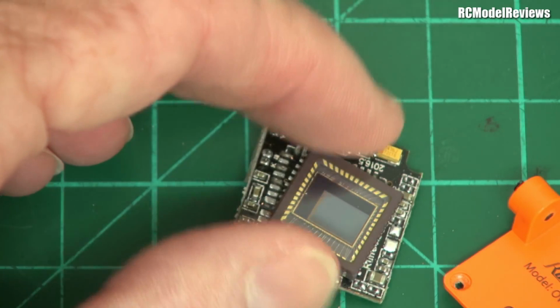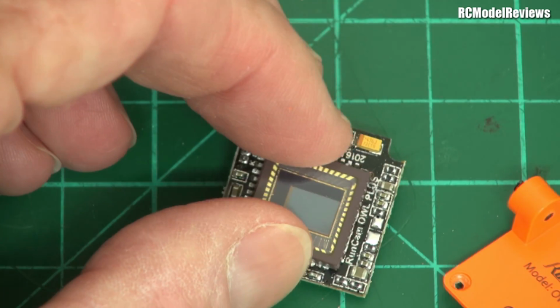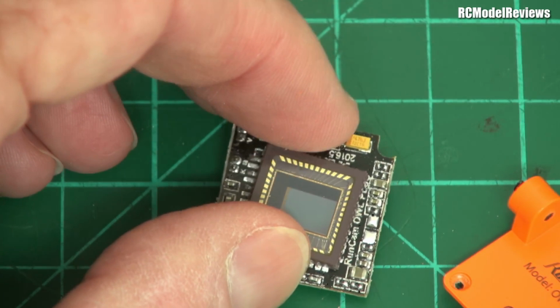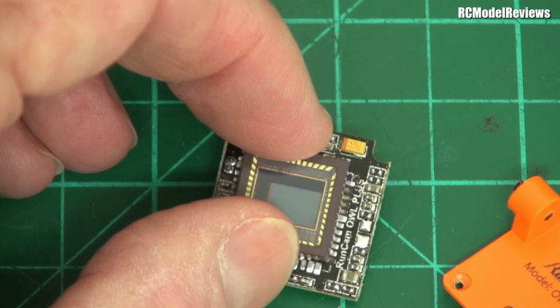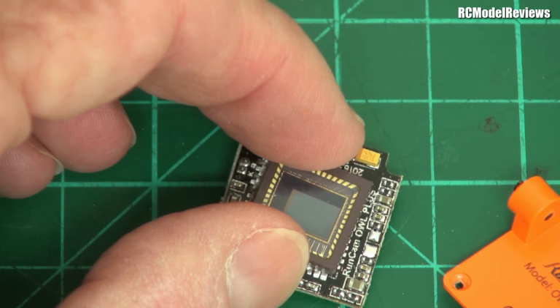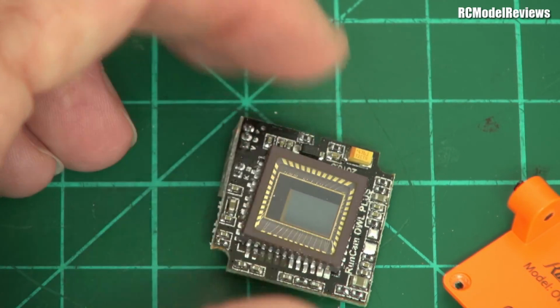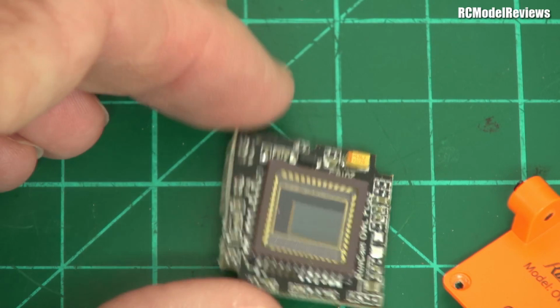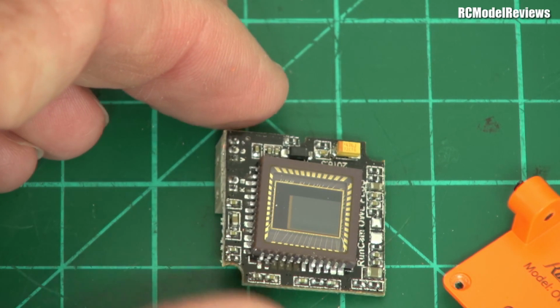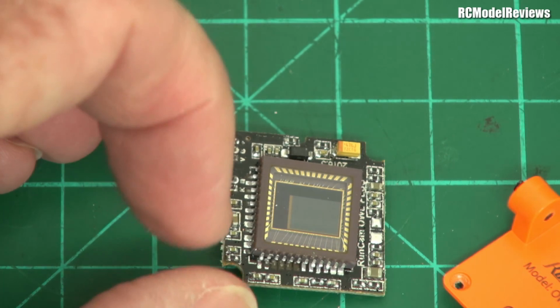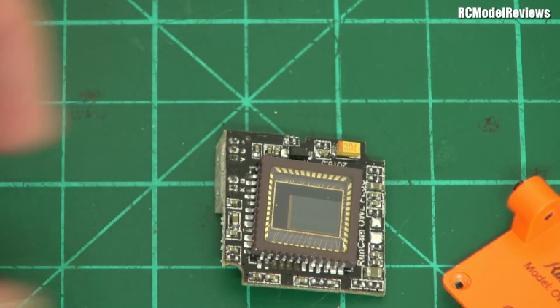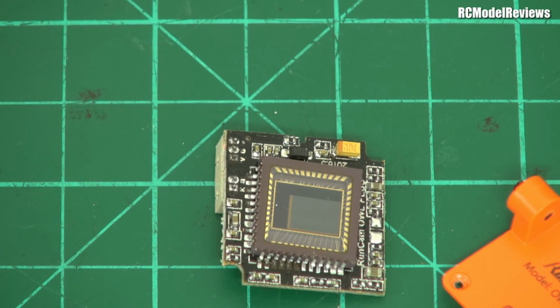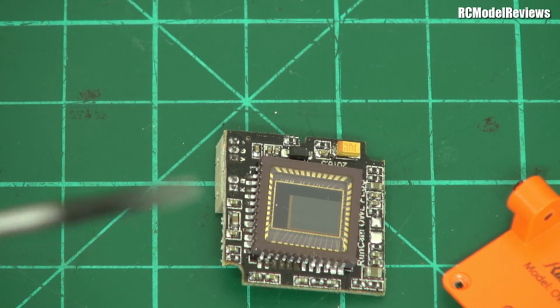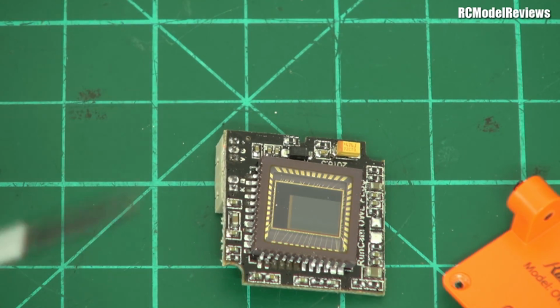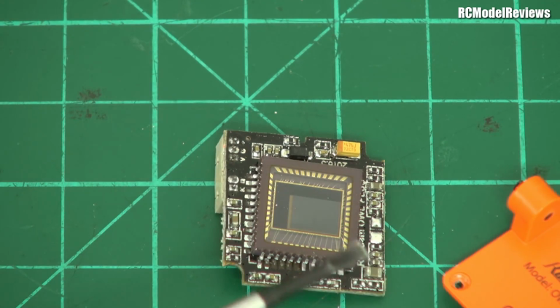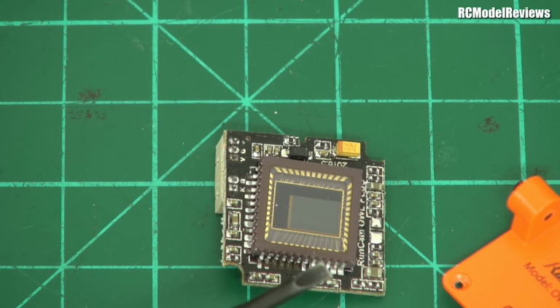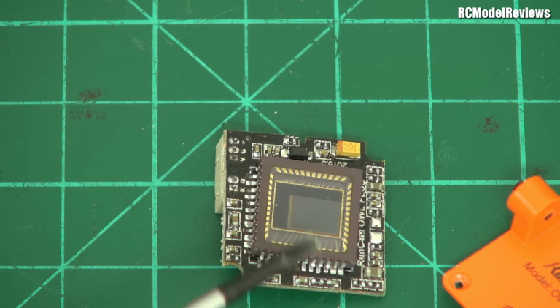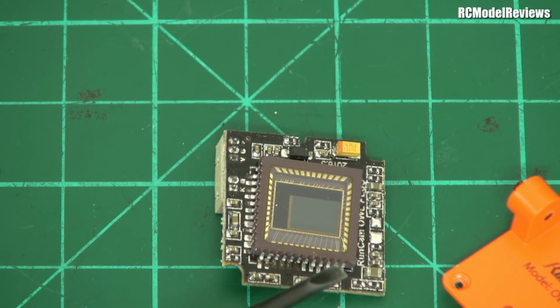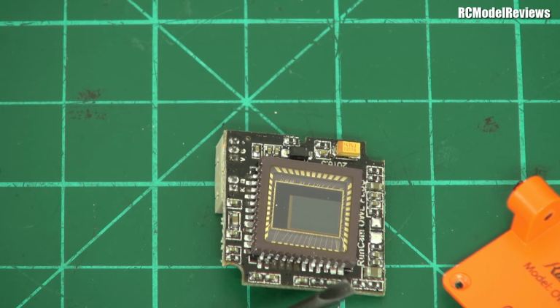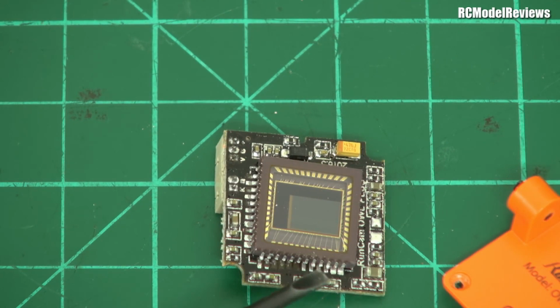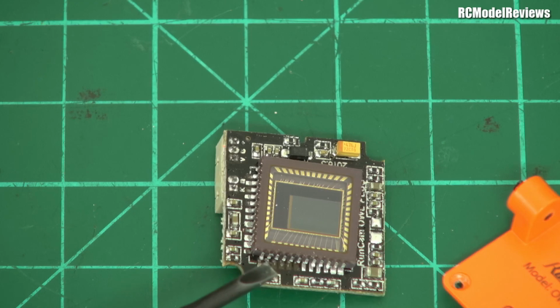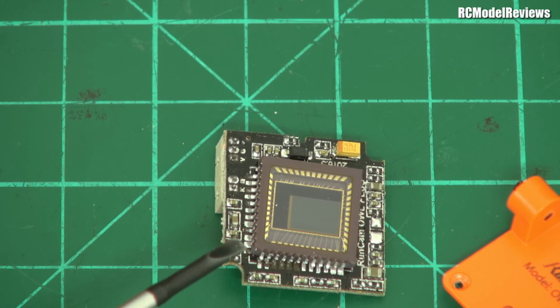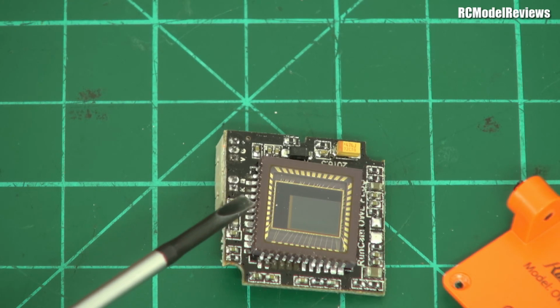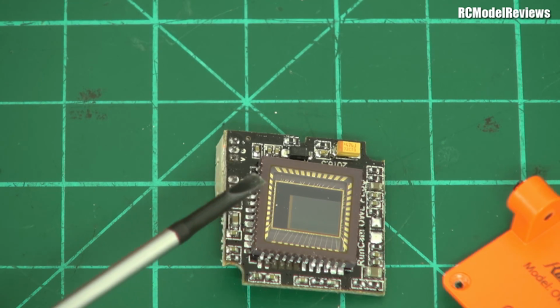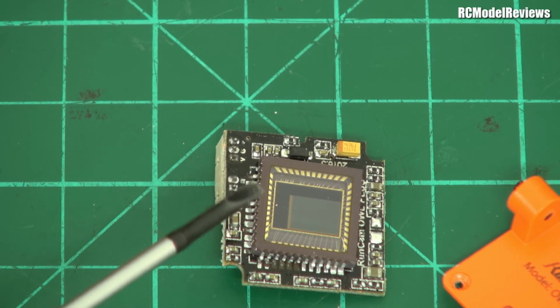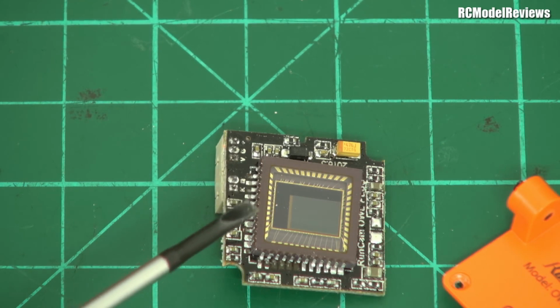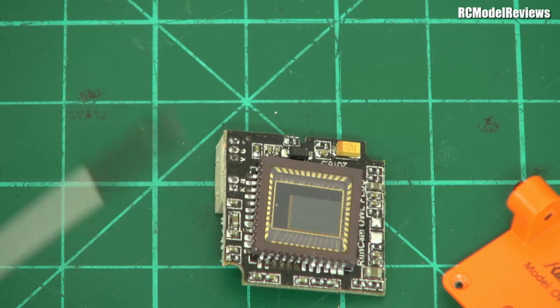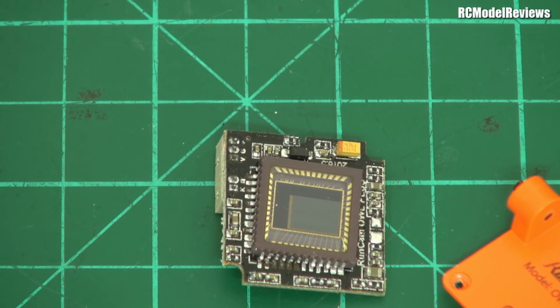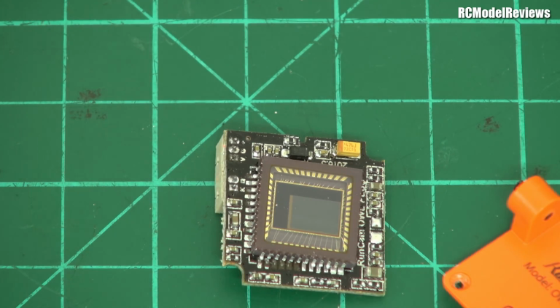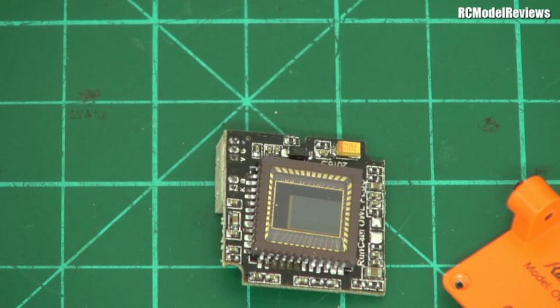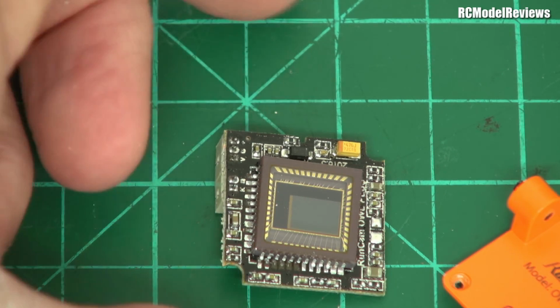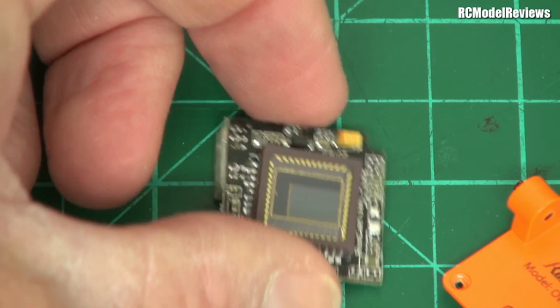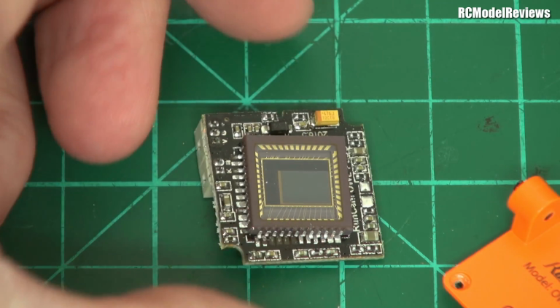Sometimes it's worth, if you think you might be doing some crashing, to just reinforce — don't get epoxy on the sensor, be careful not to get dust on the sensor — but just some epoxy around the edges, just to give it a bit of extra support in the case of those high-G manoeuvres.